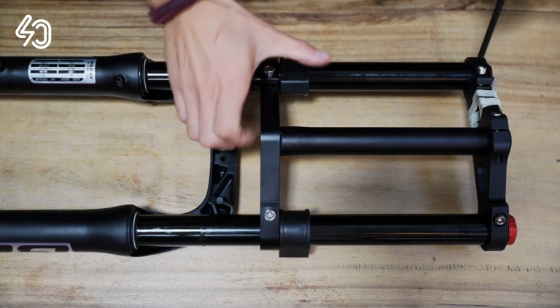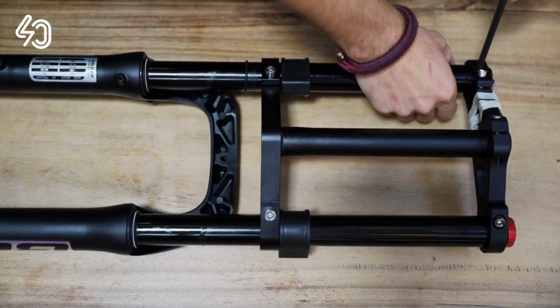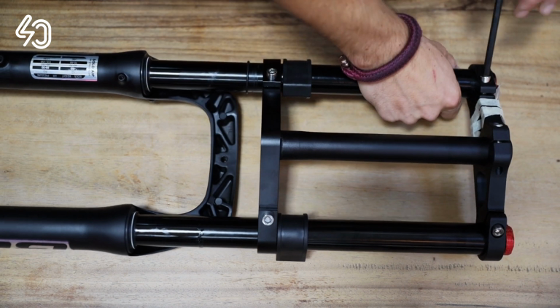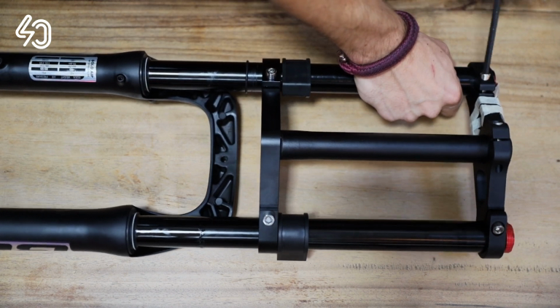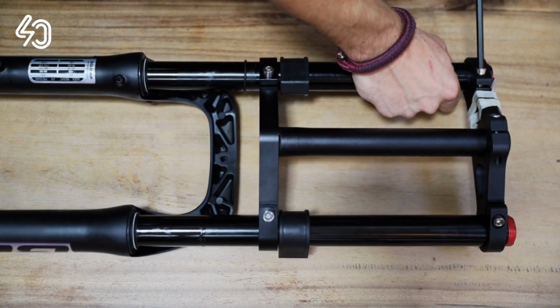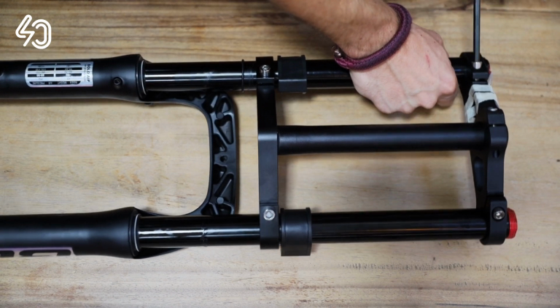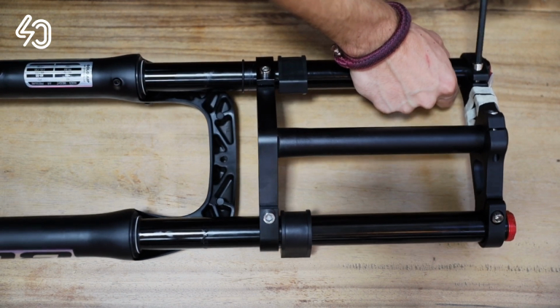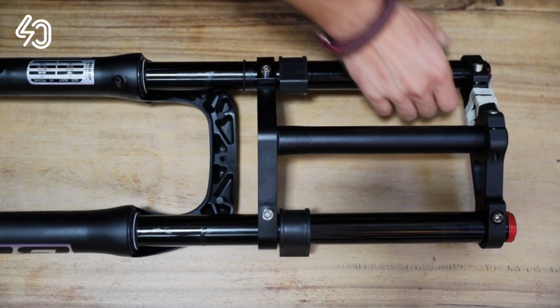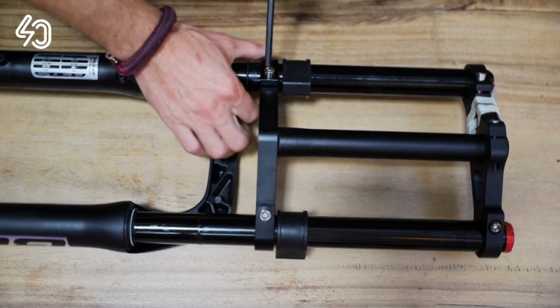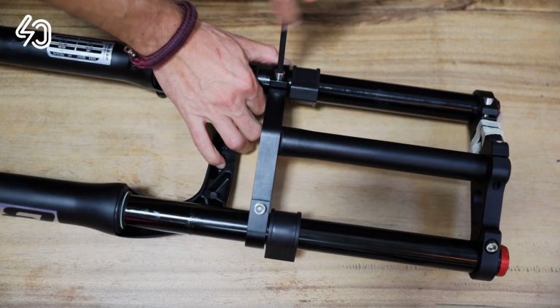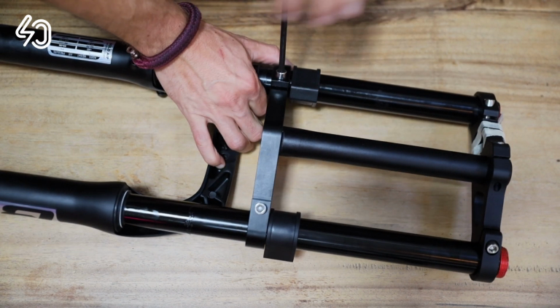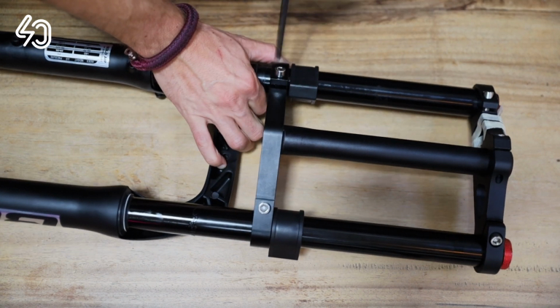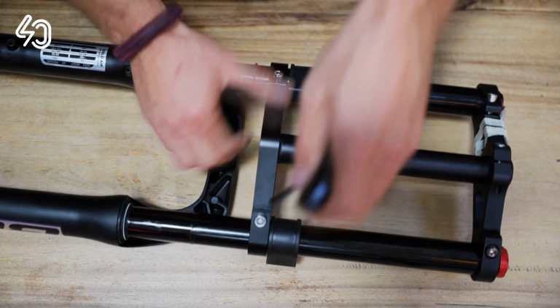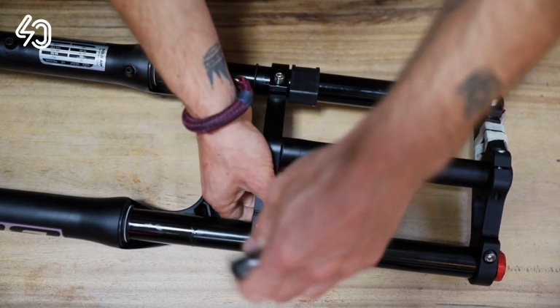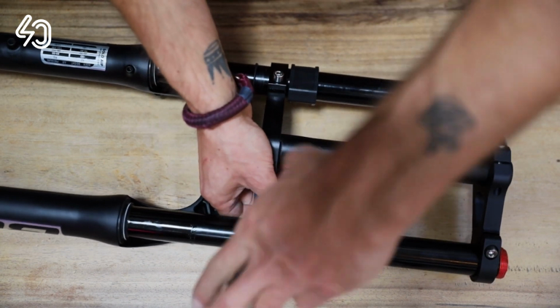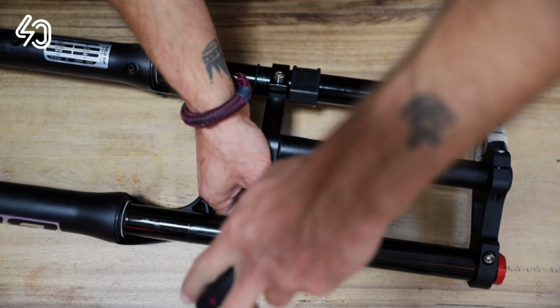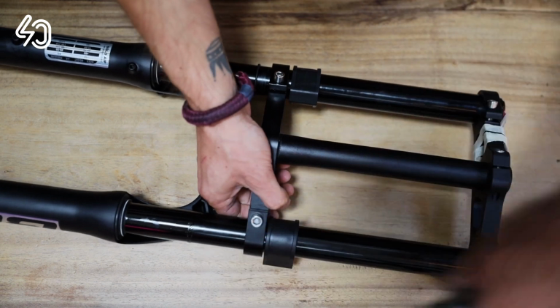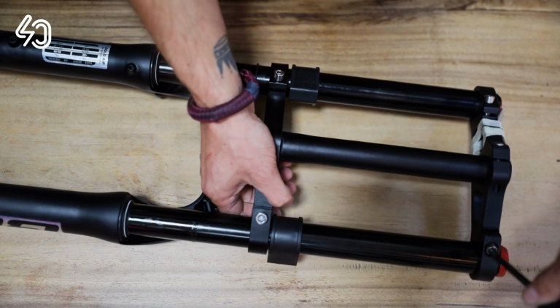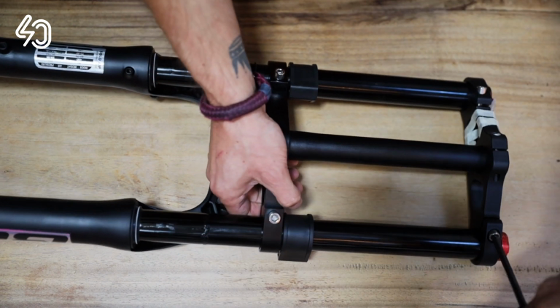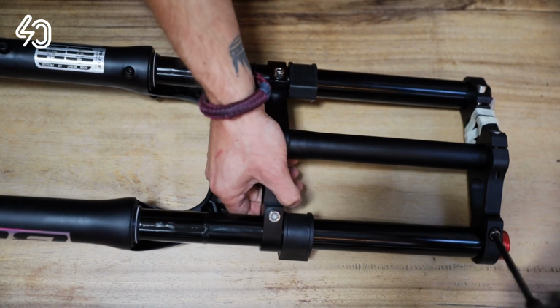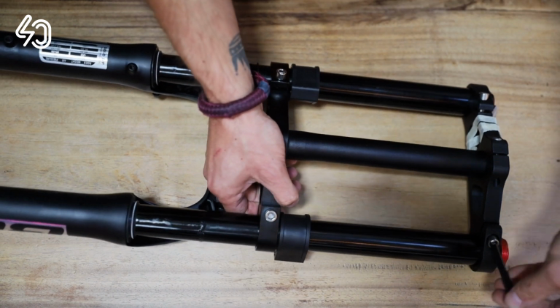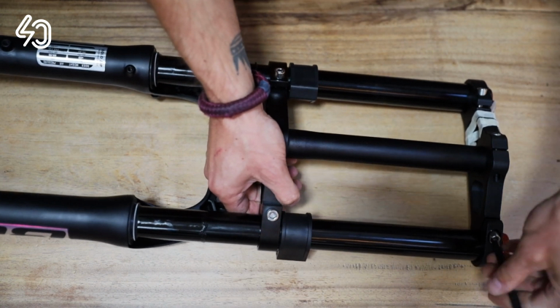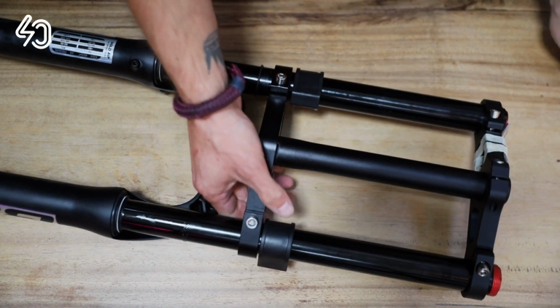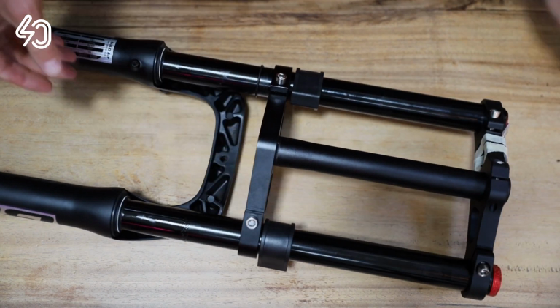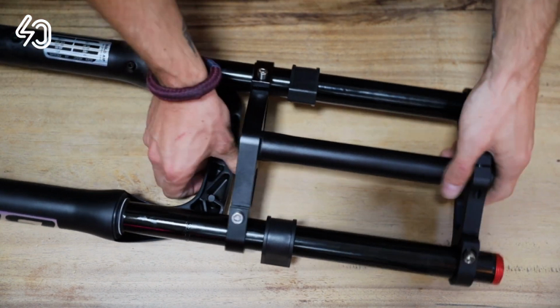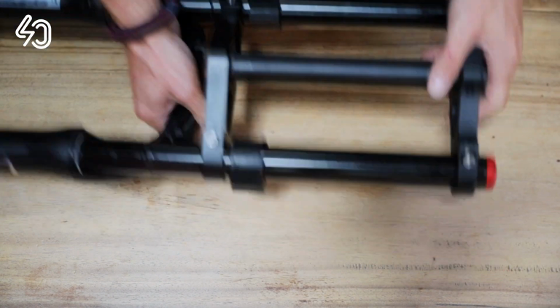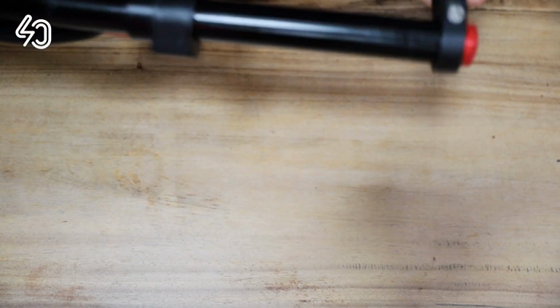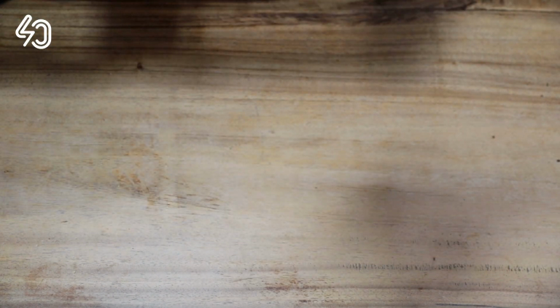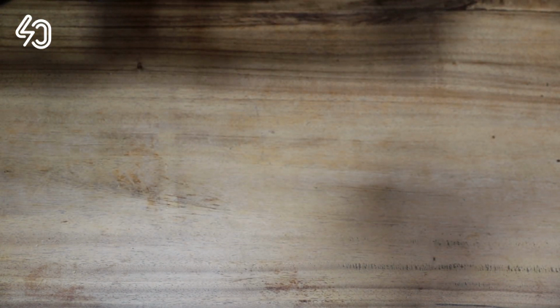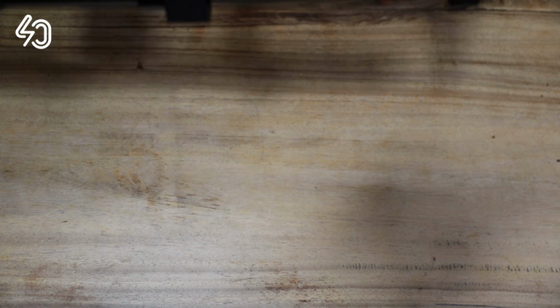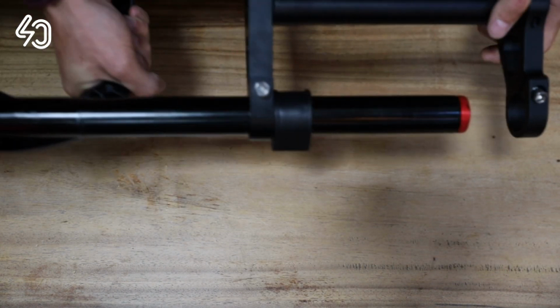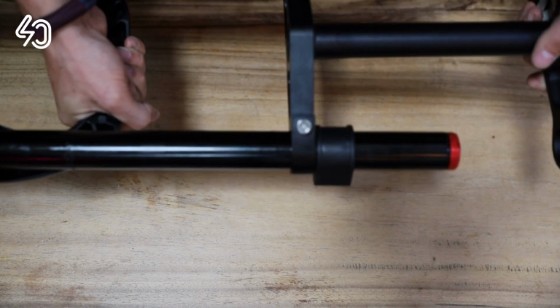Take the new fork and loosen the bolts that hold the fork arms. Remove the crown plate that holds the arms in place.